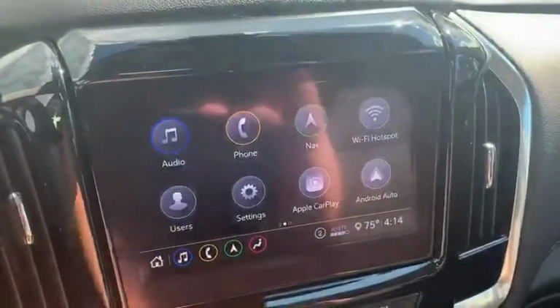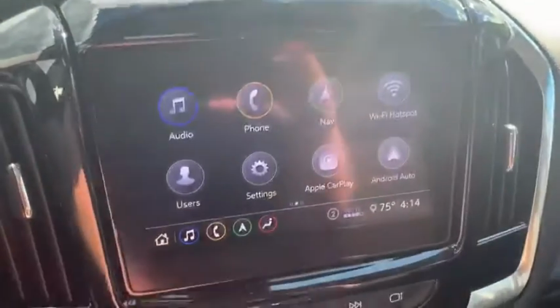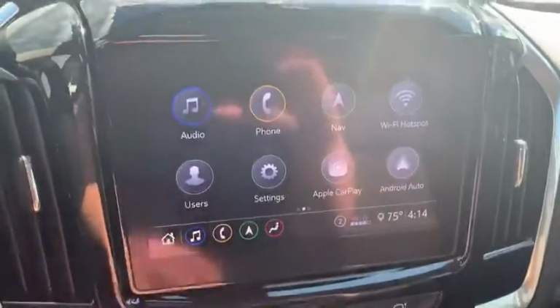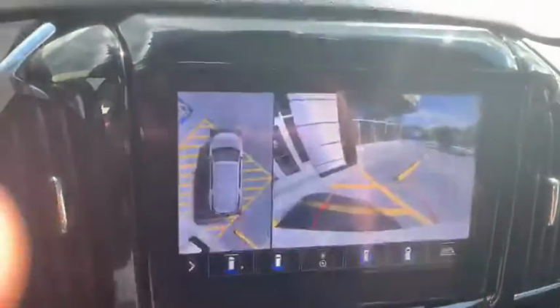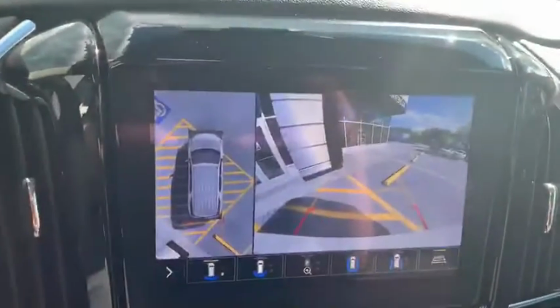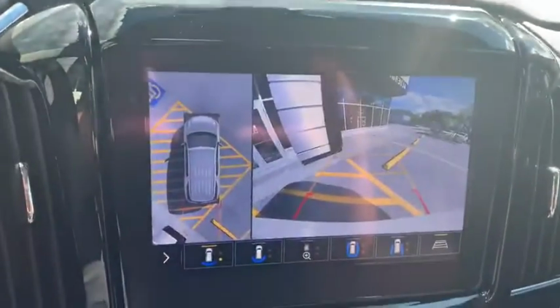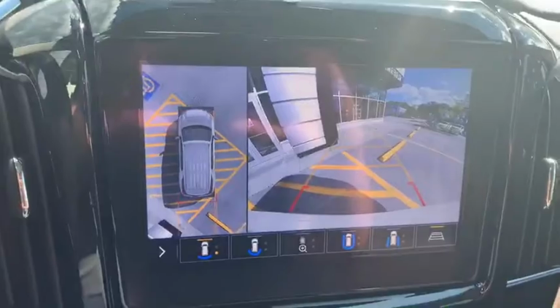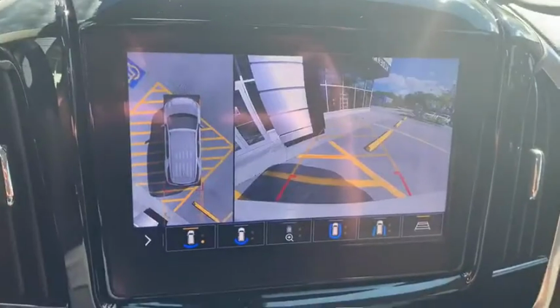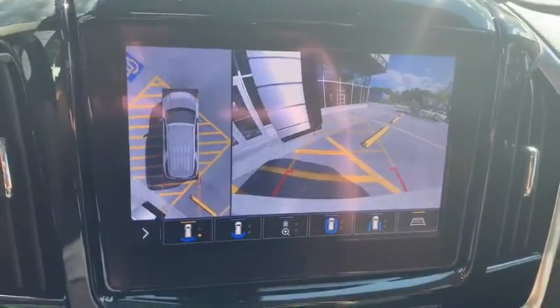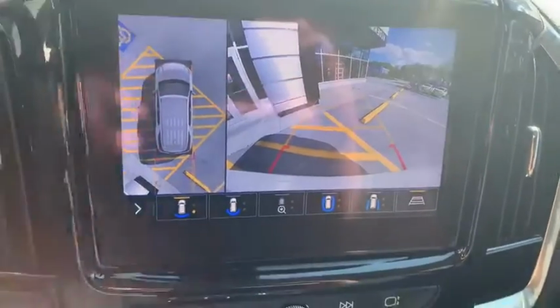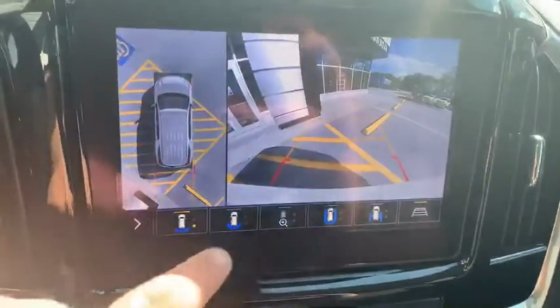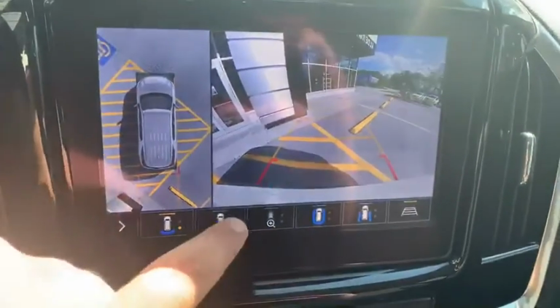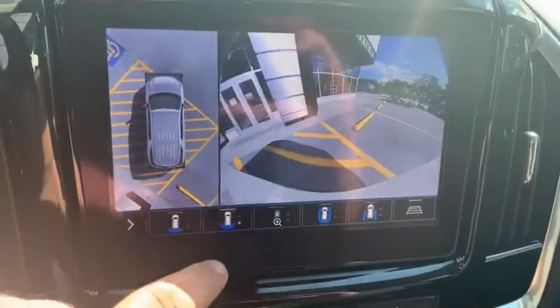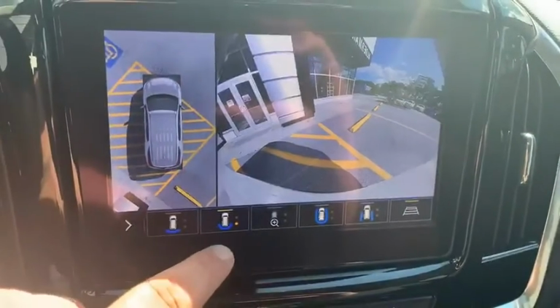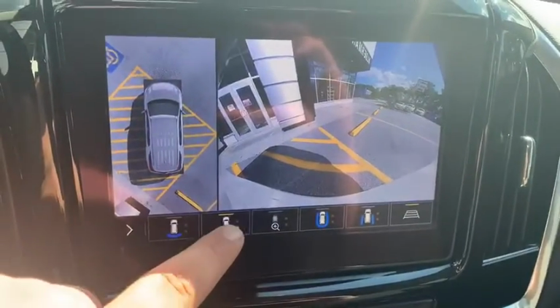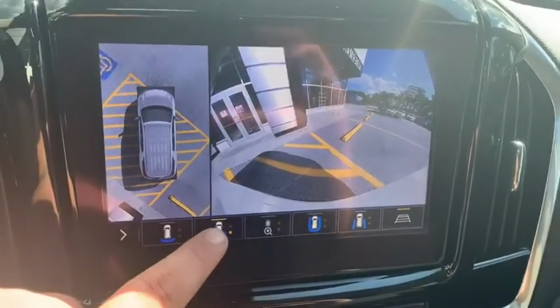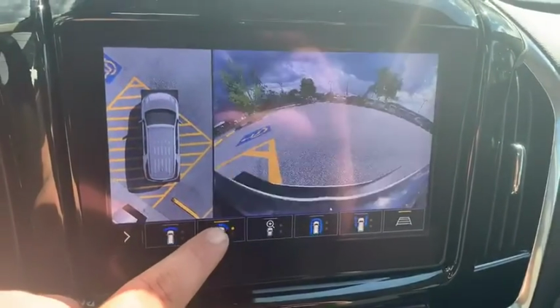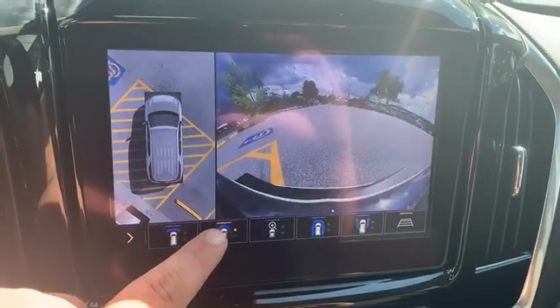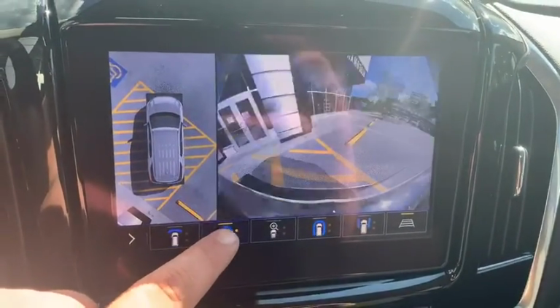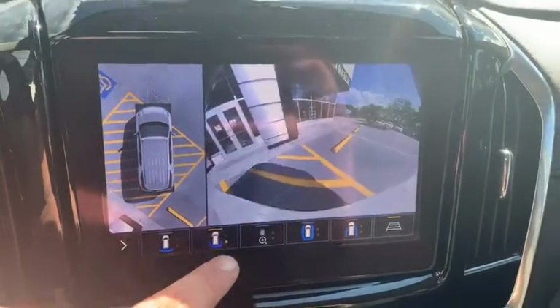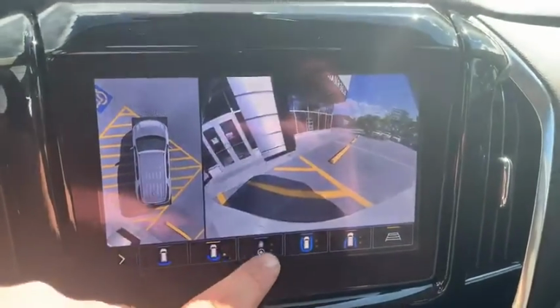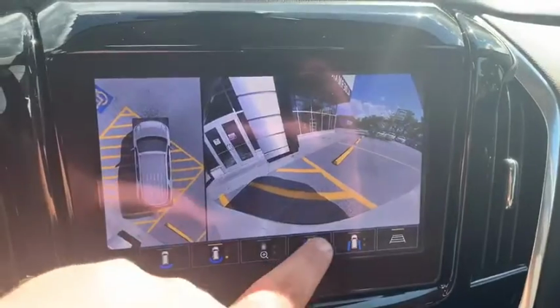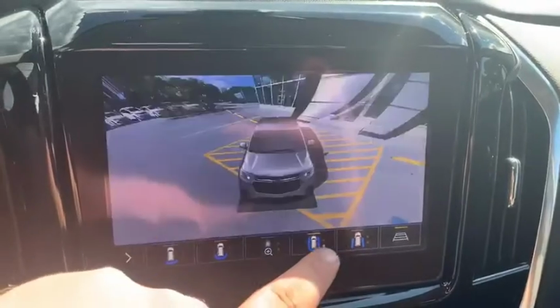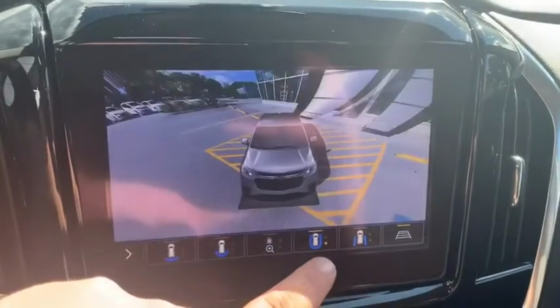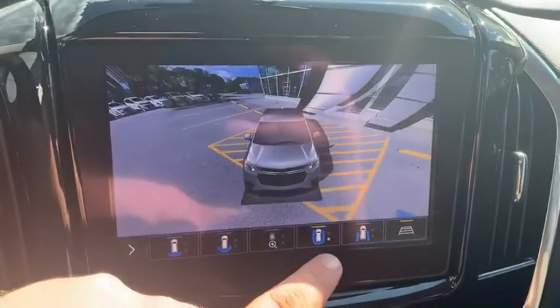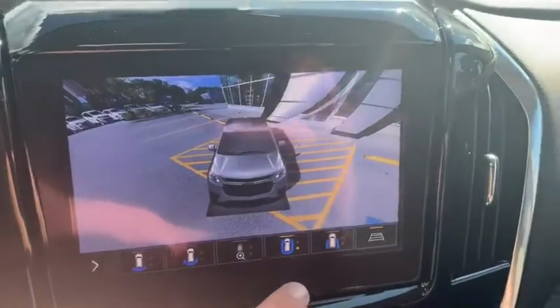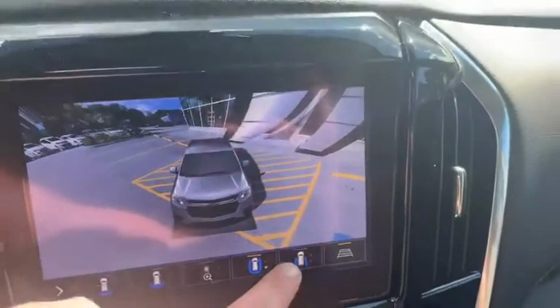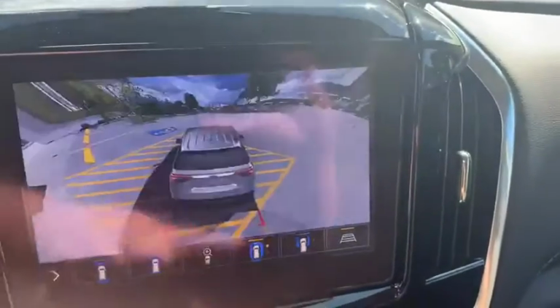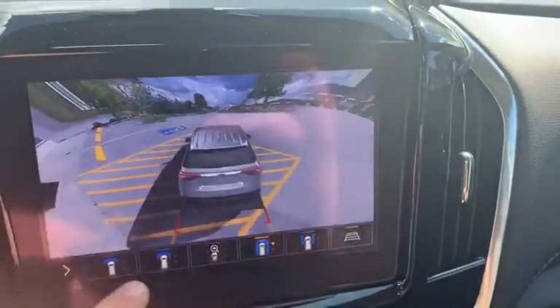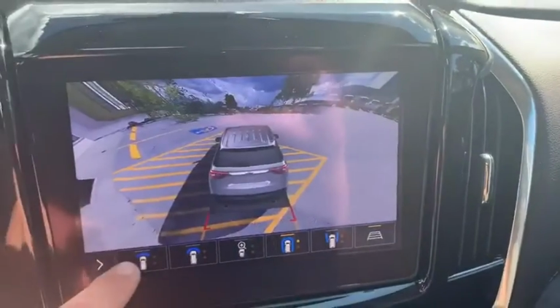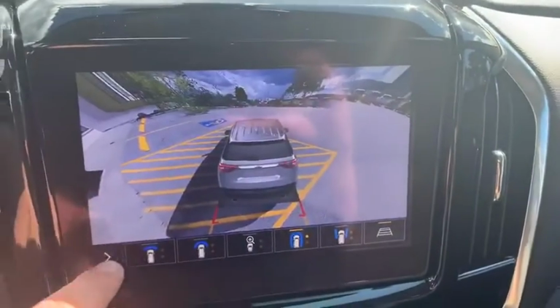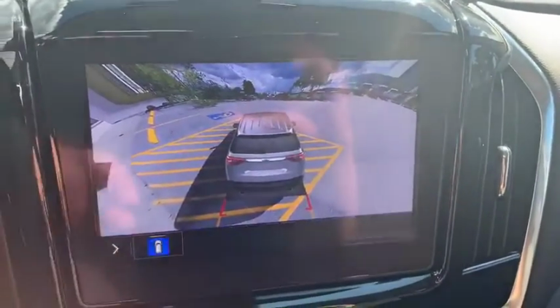Put it in reverse for you and you can see that bird's eye view with a lot of different camera views — I've got front and rear here, and I can look along the side of the vehicle. Really cool stuff.